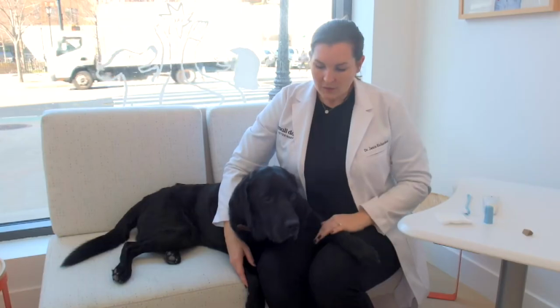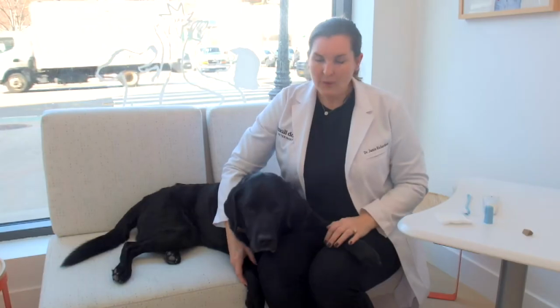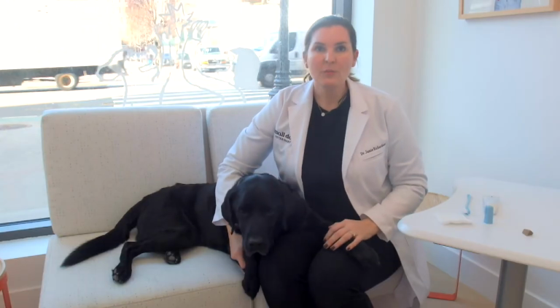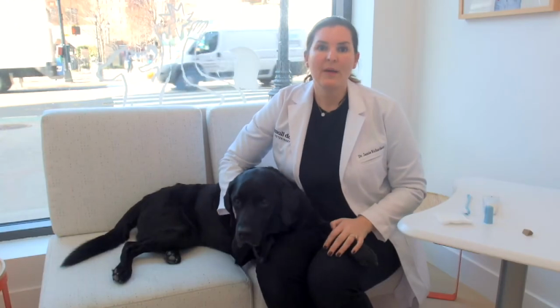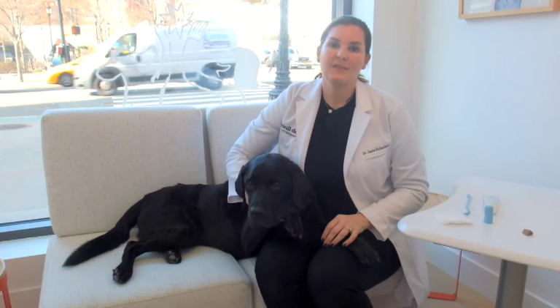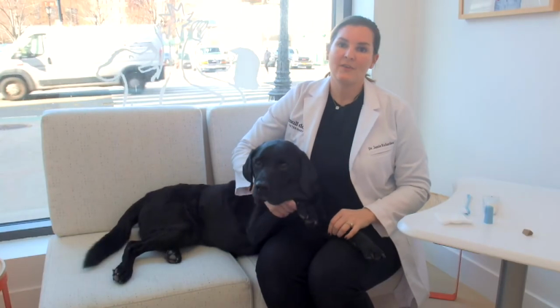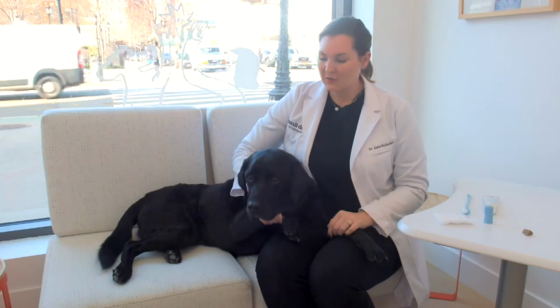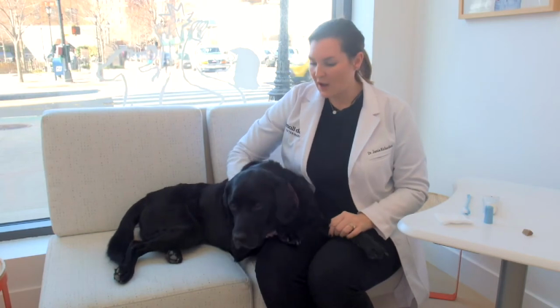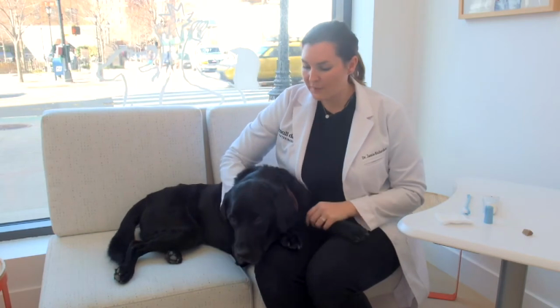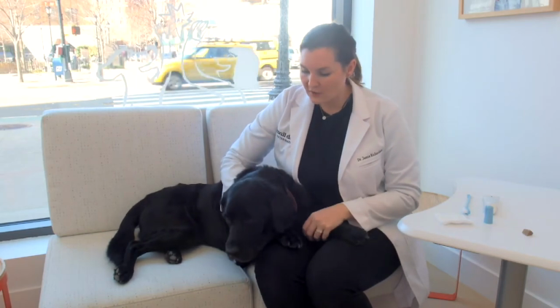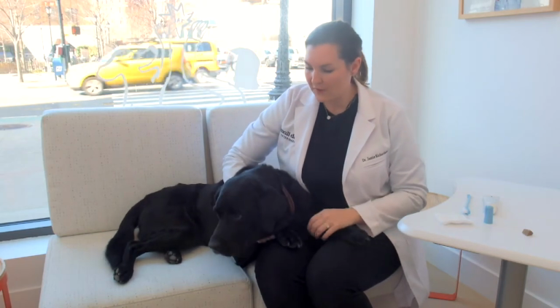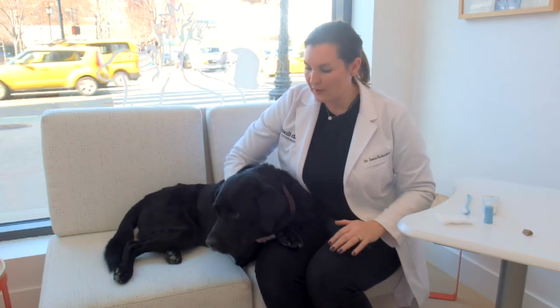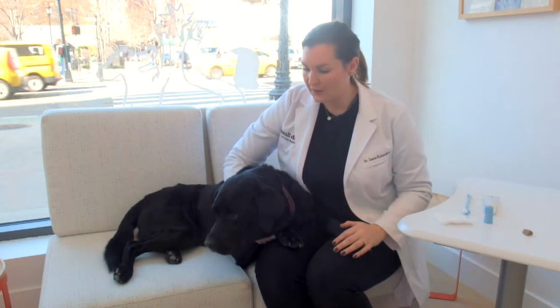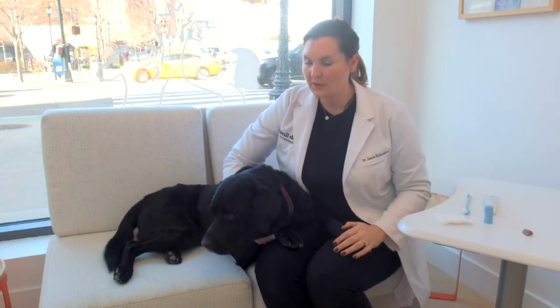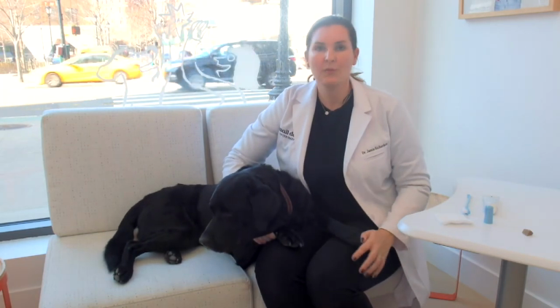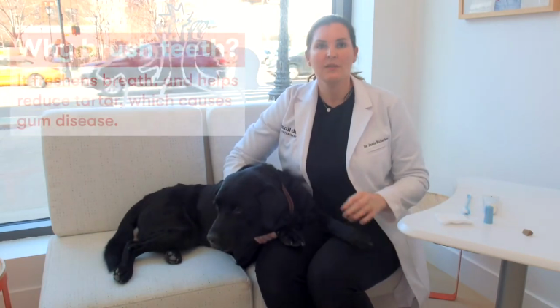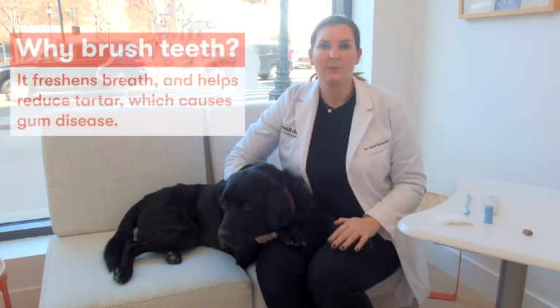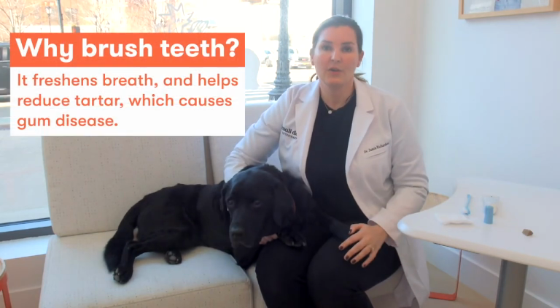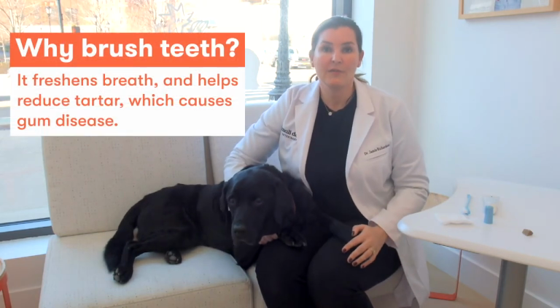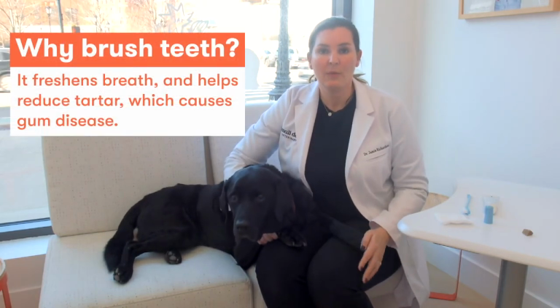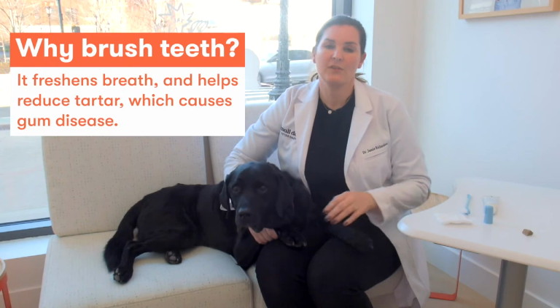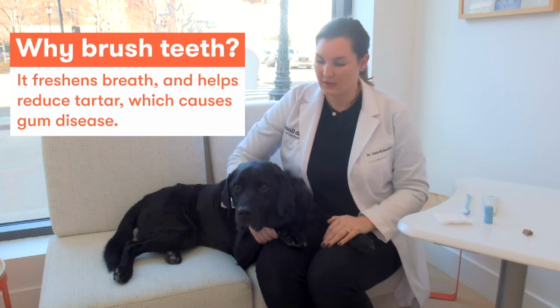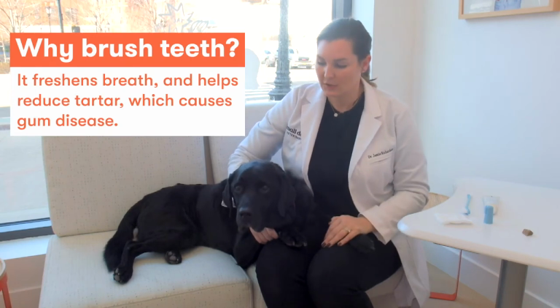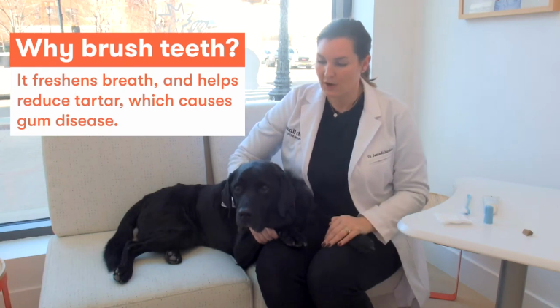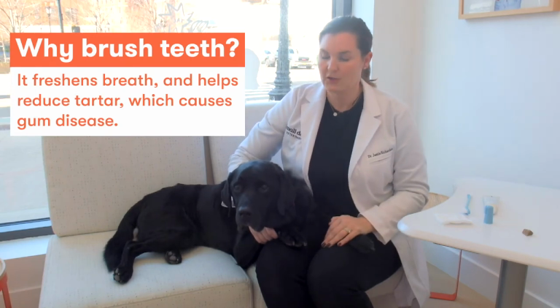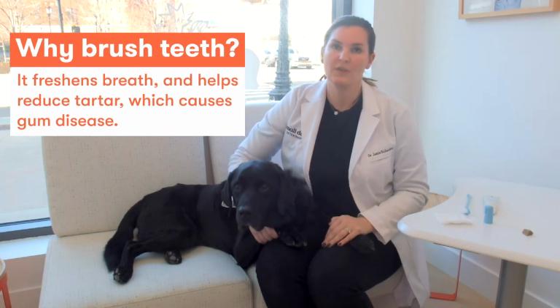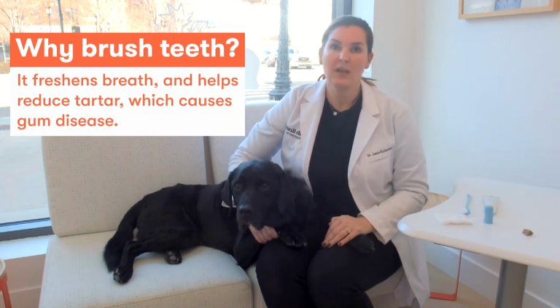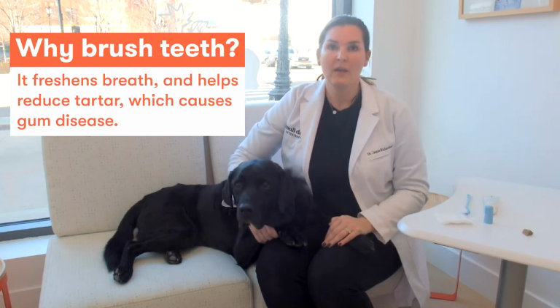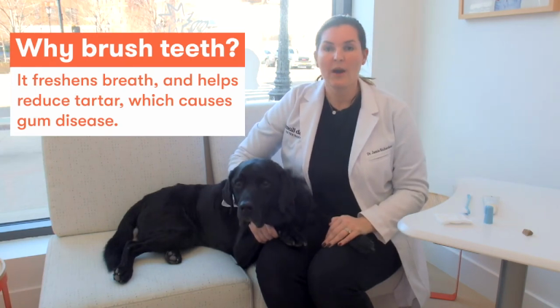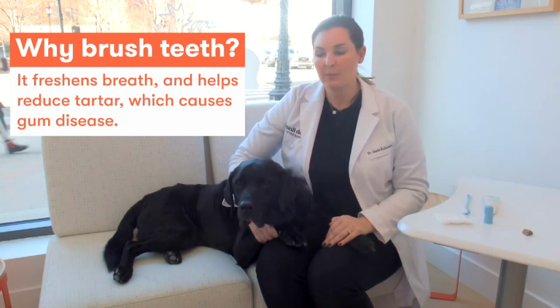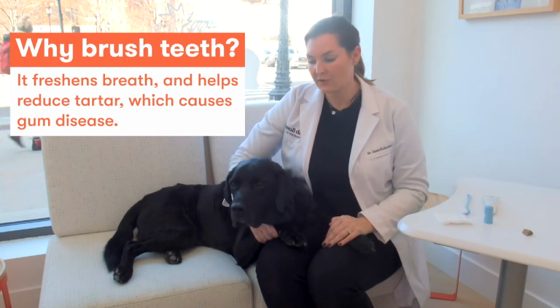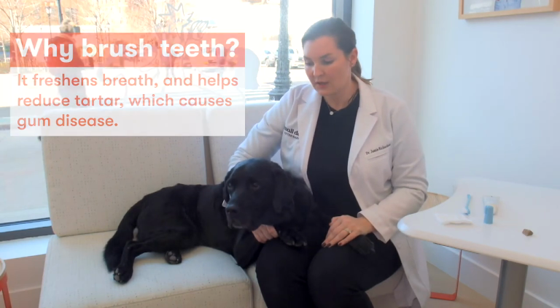We want to brush our pets' teeth every single day to help freshen their breath as well as clean their teeth and remove the bacterial film that will eventually lead to tartar accumulation and require a professional cleaning.